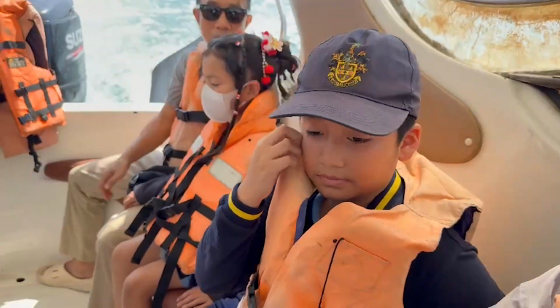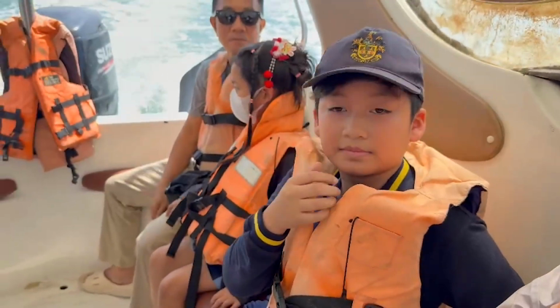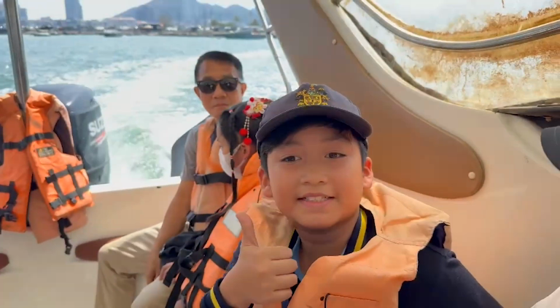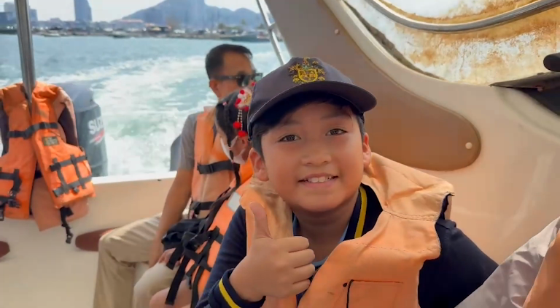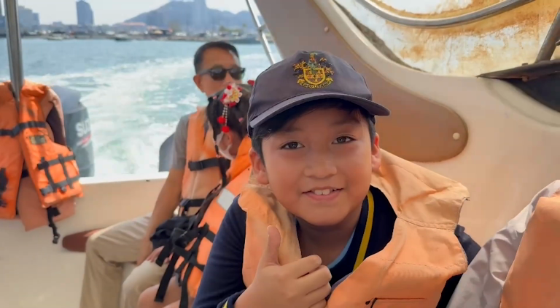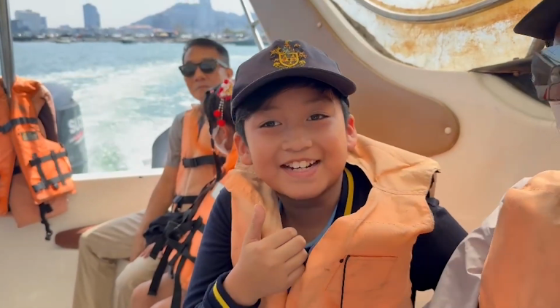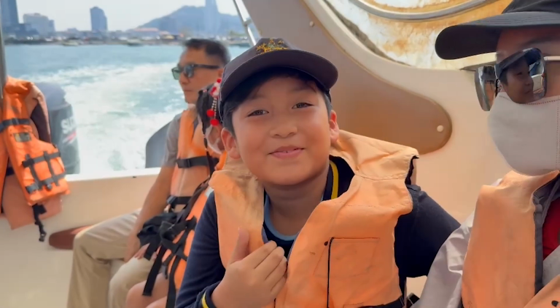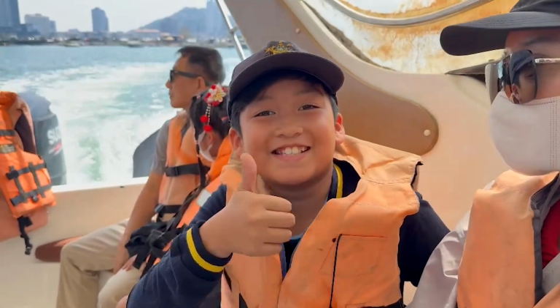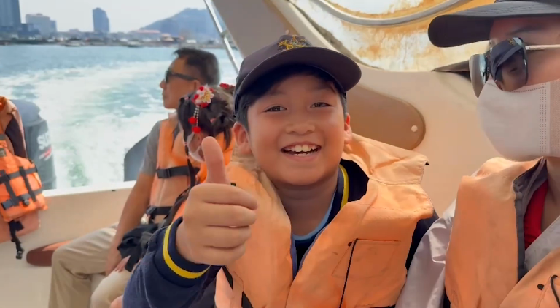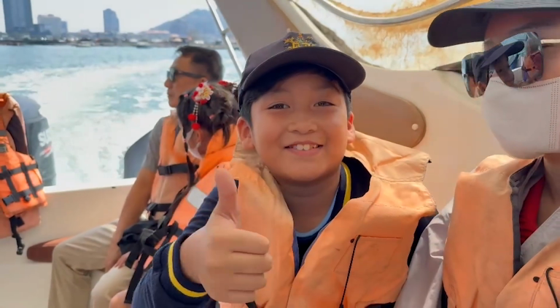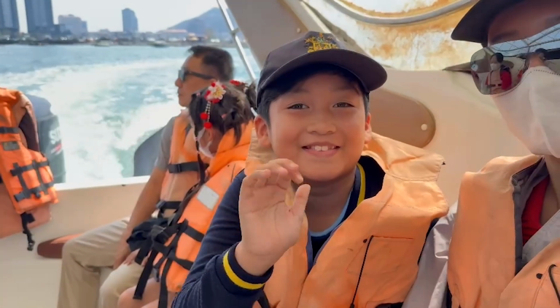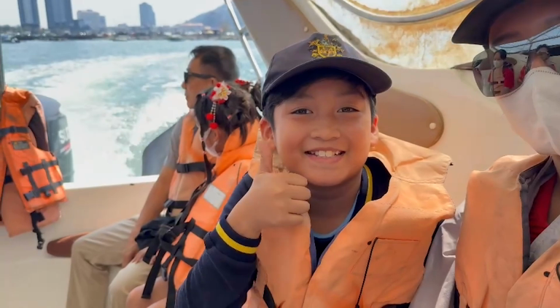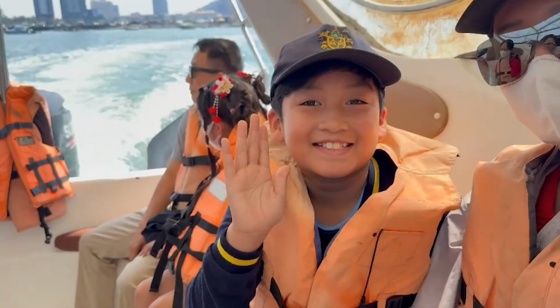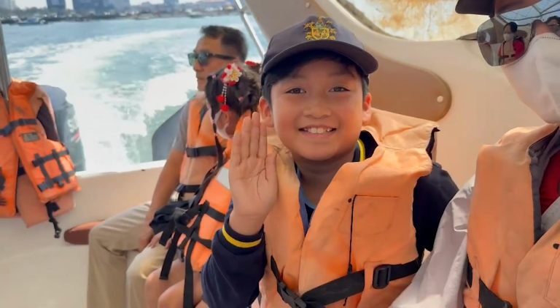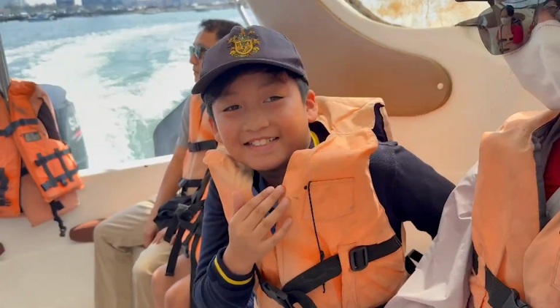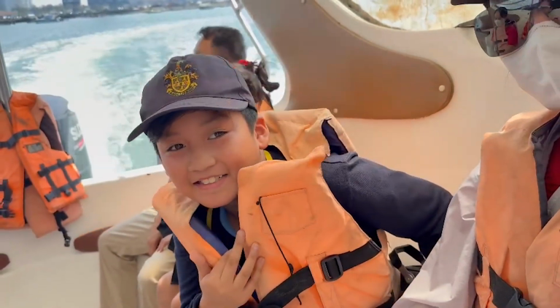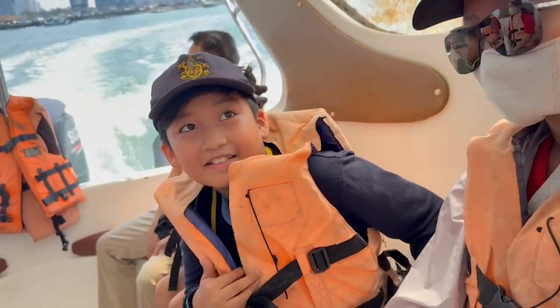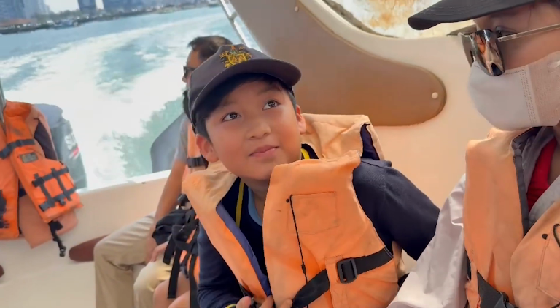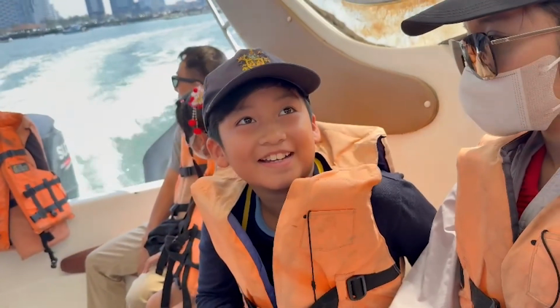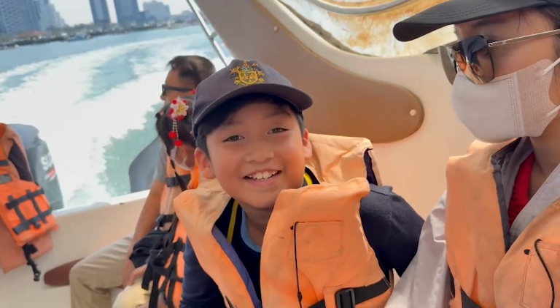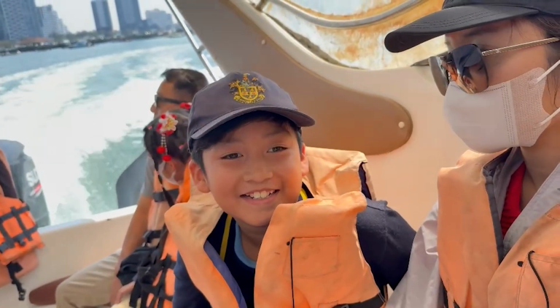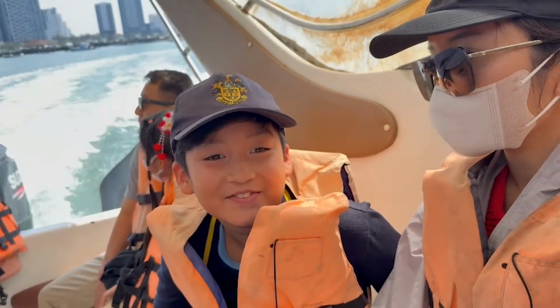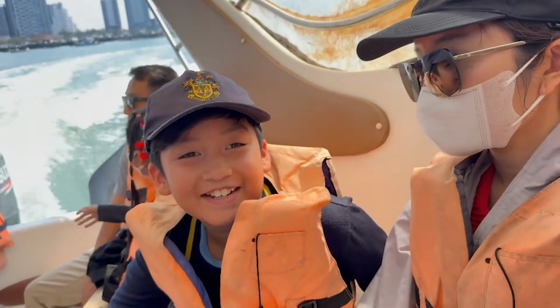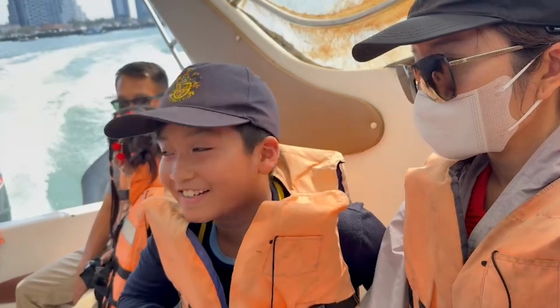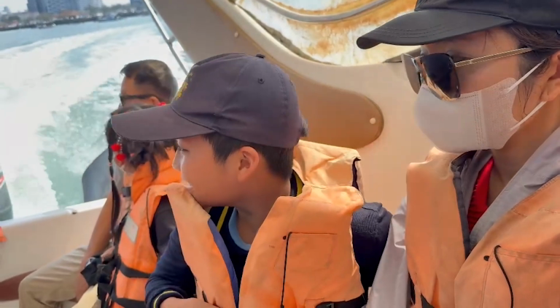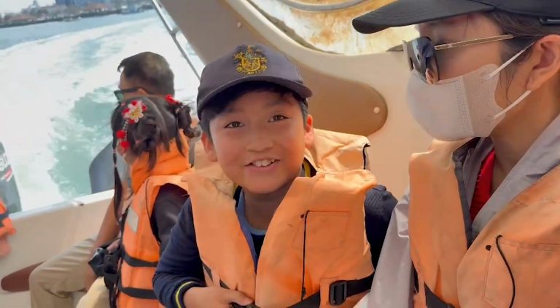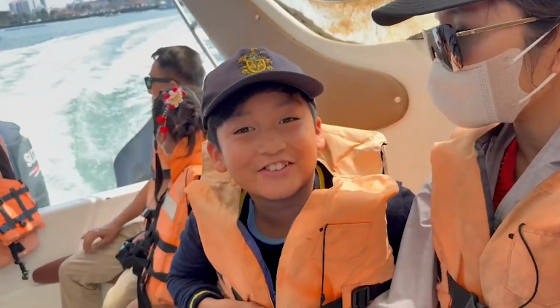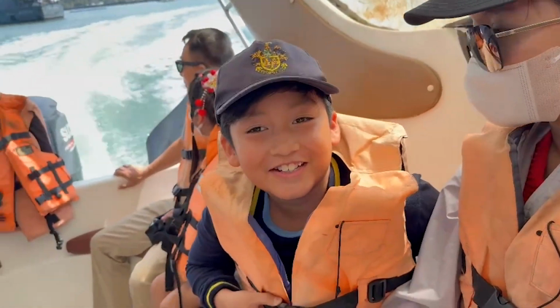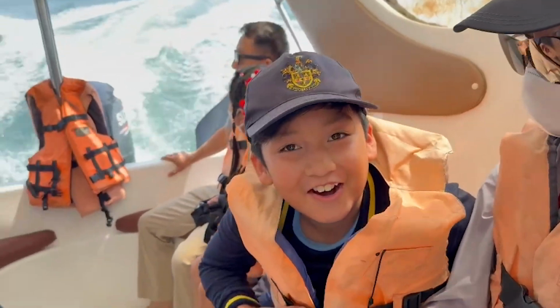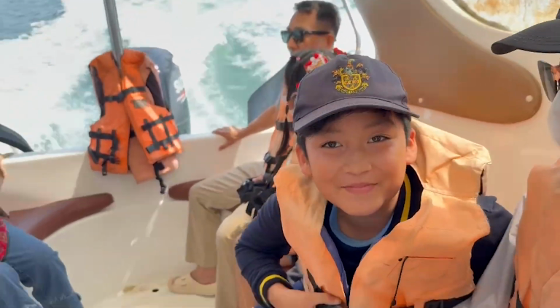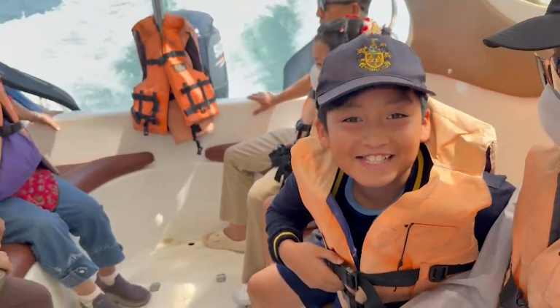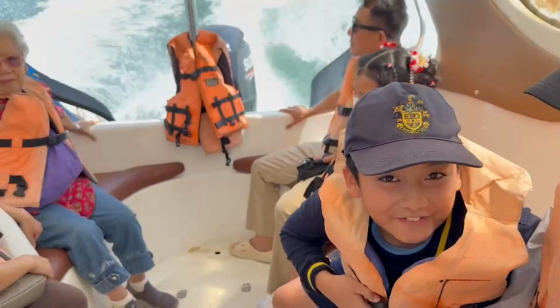Hey everyone, welcome to another adventure. Today, we're heading to Koh Chang, a beautiful island in Thailand. But we're not just here to enjoy the beach — we're on a mission to discover how tiny bugs can make a big difference.